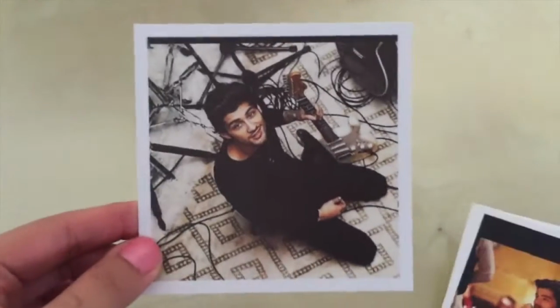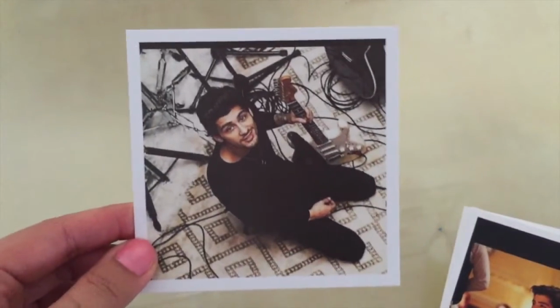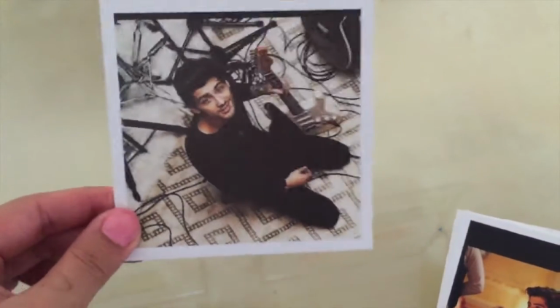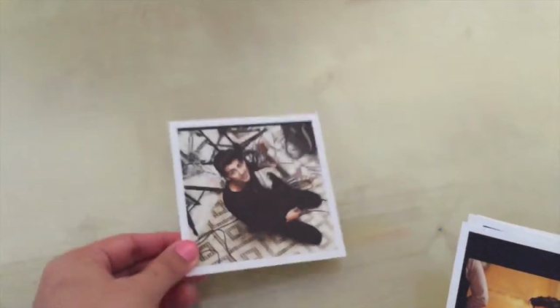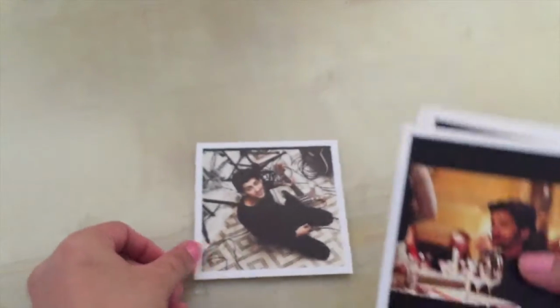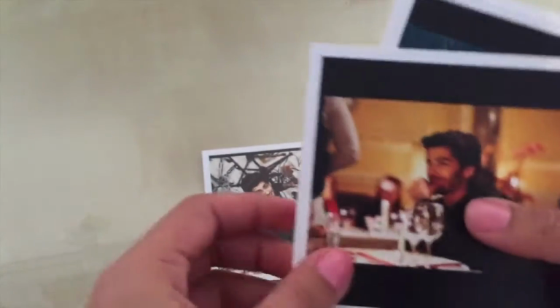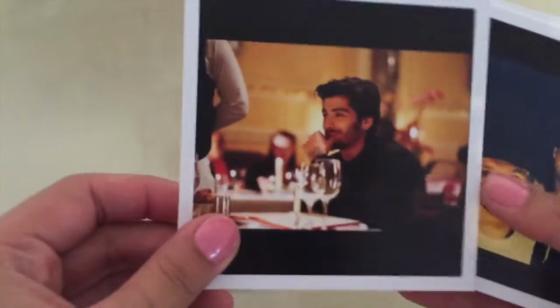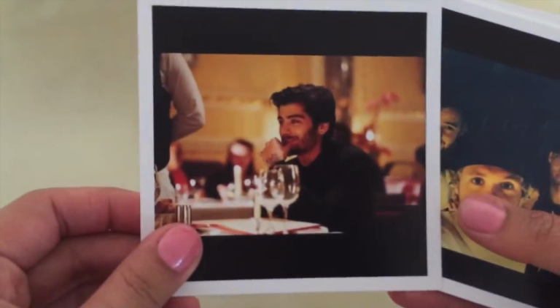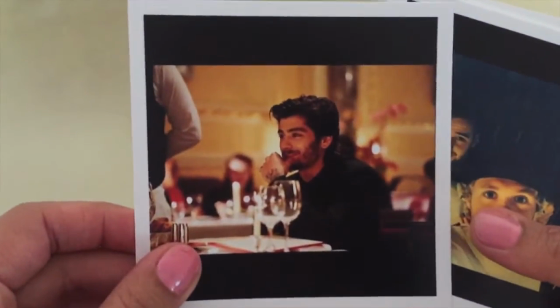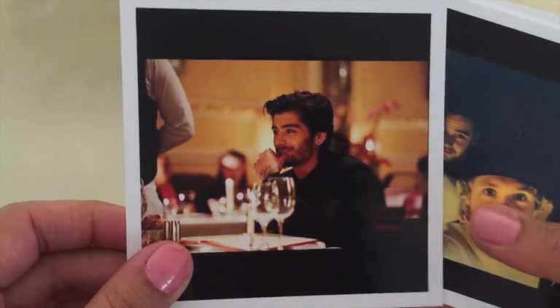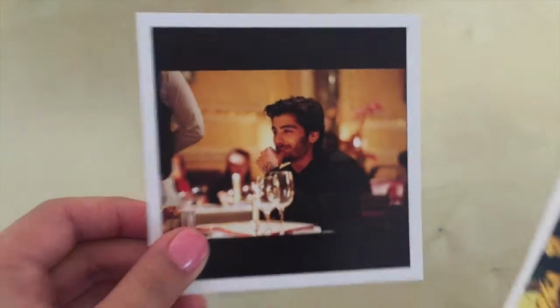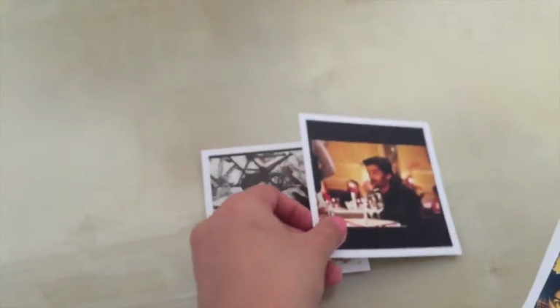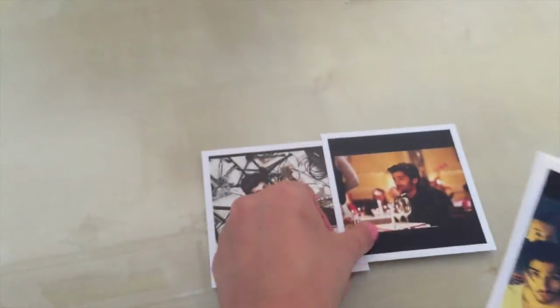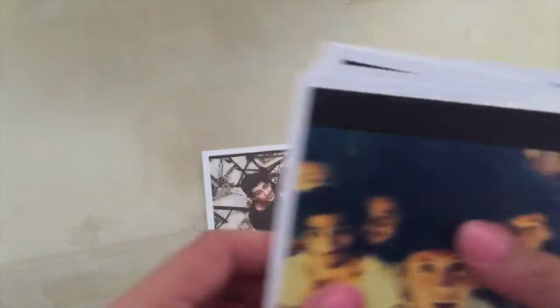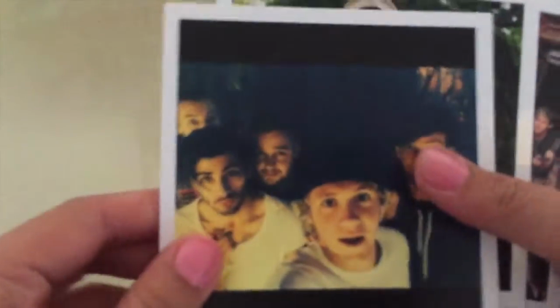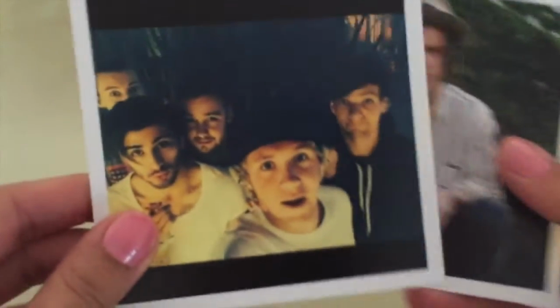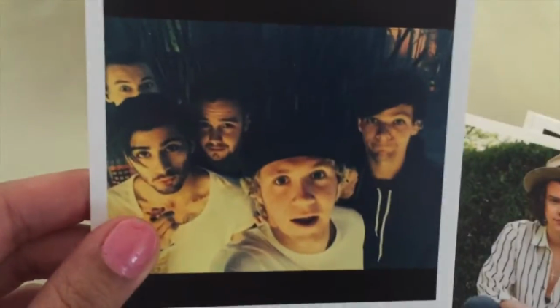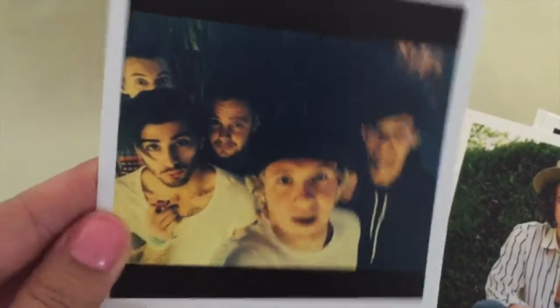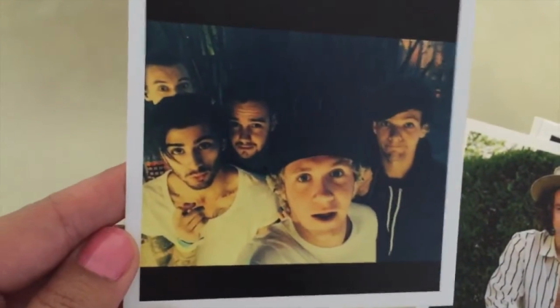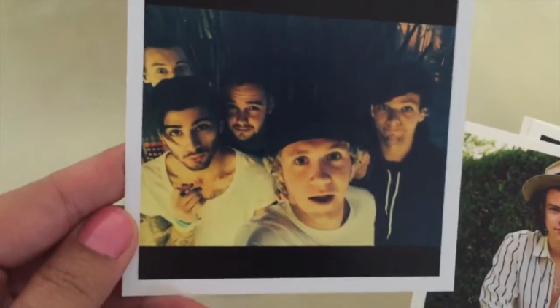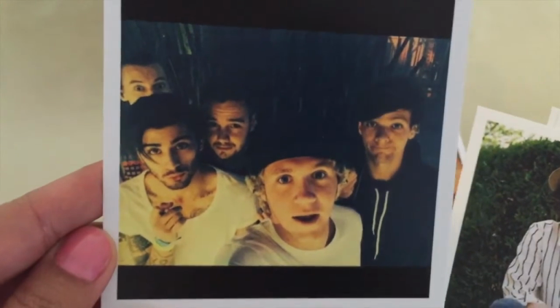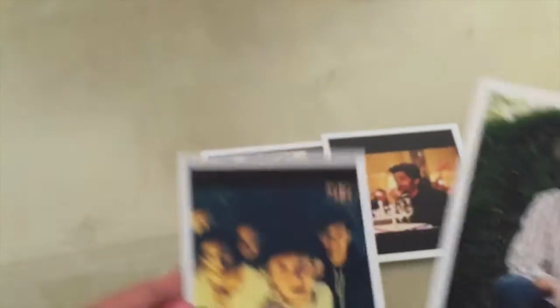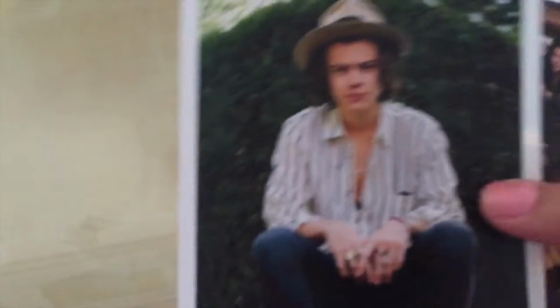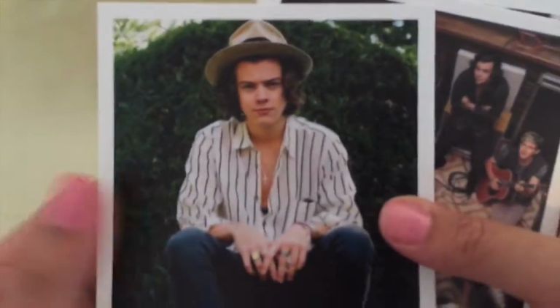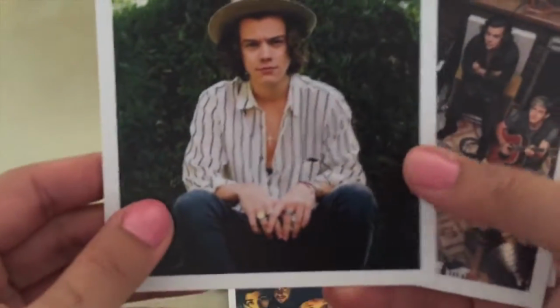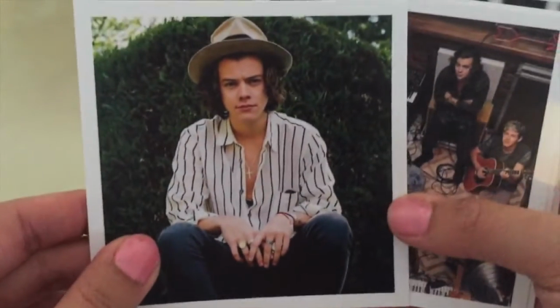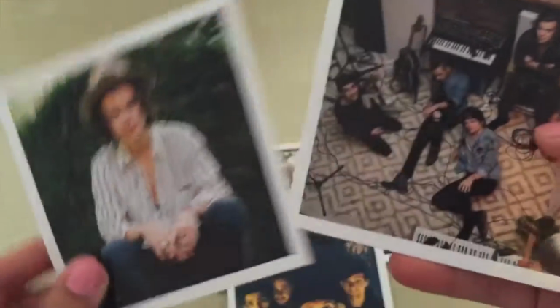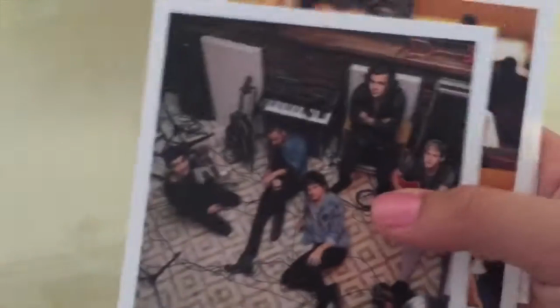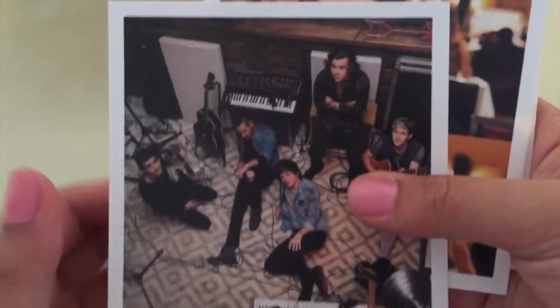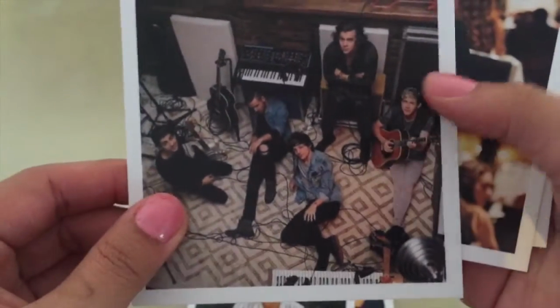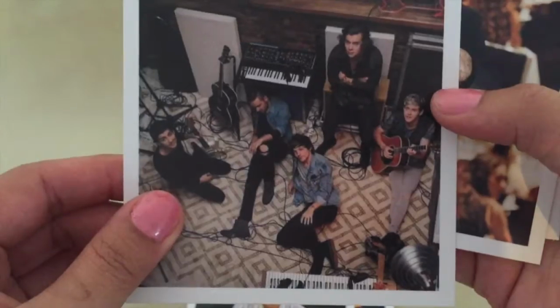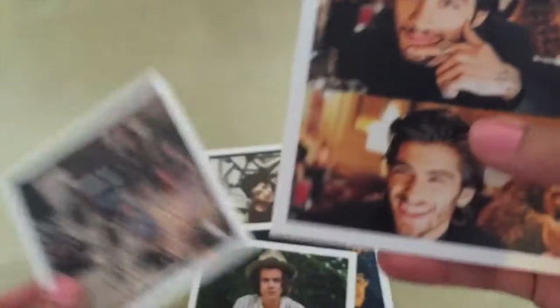I have Zayn, and Zayn was my favourite but unfortunately he left and I got really upset, but he's still my bae and I love this picture of all of them in it. It's so cute. And then I've got Harry there, and all of them there again - I love that one.